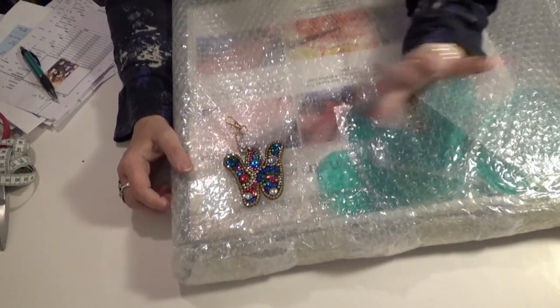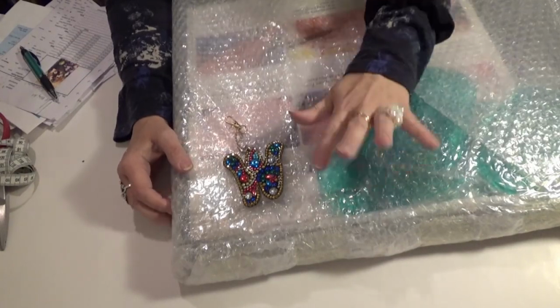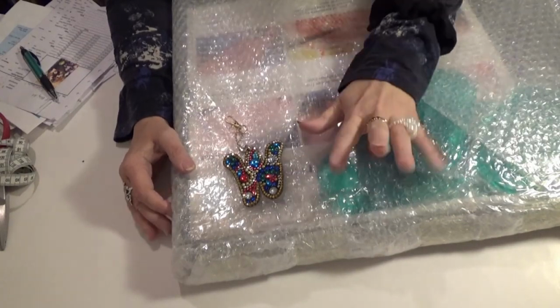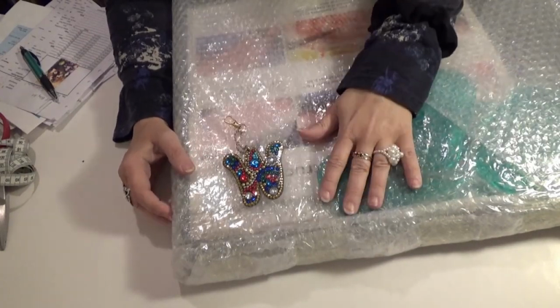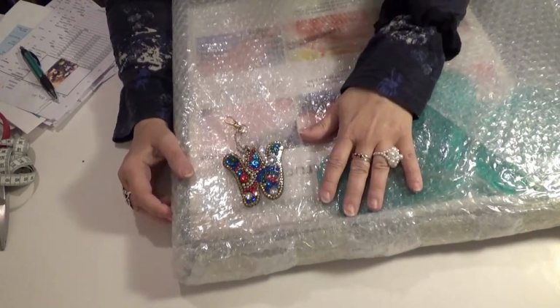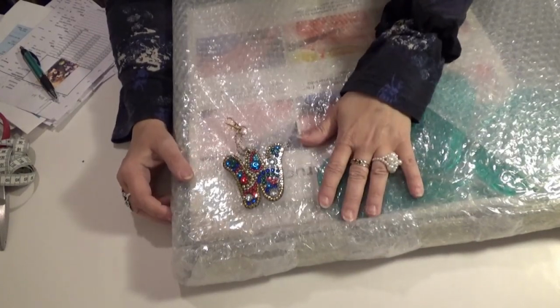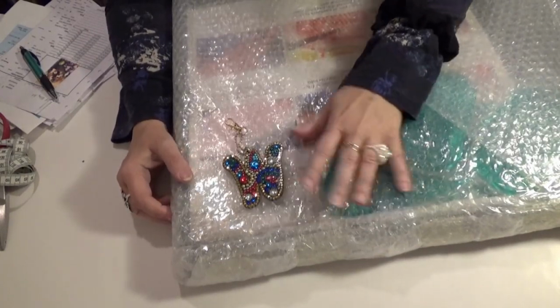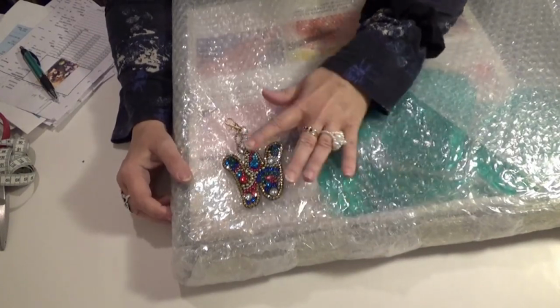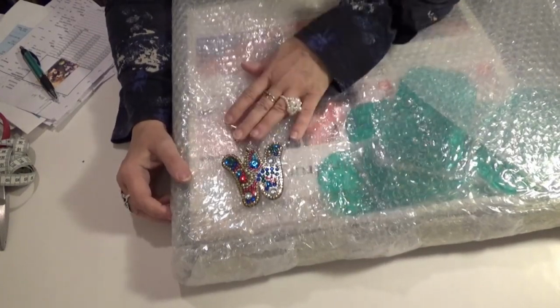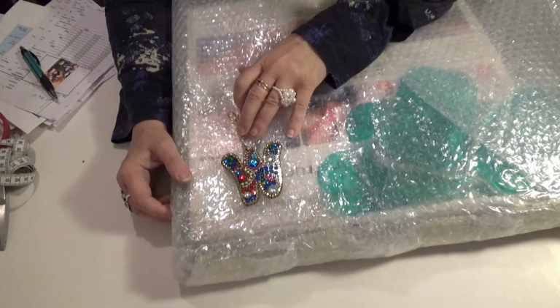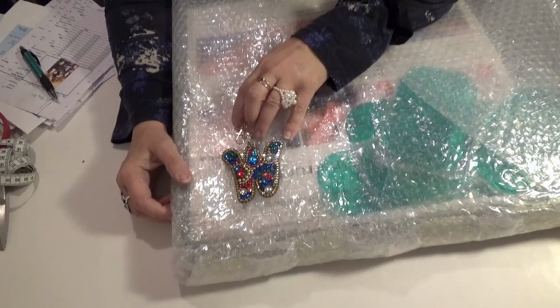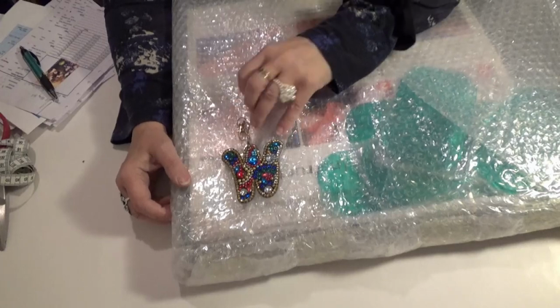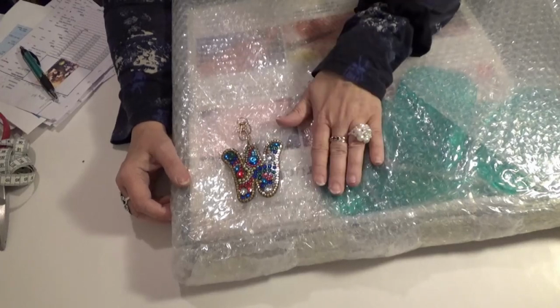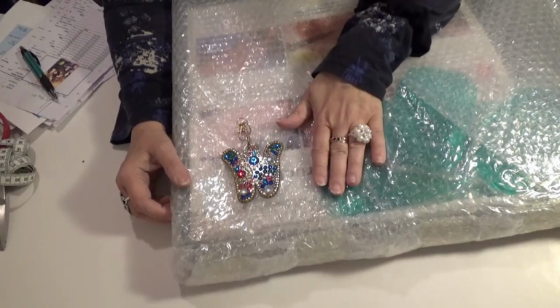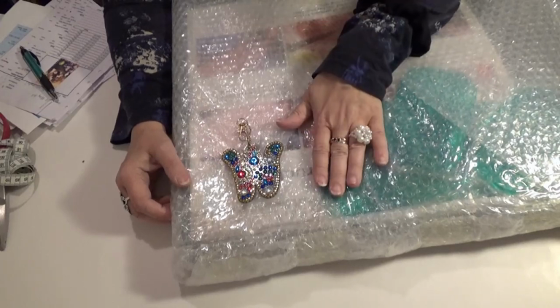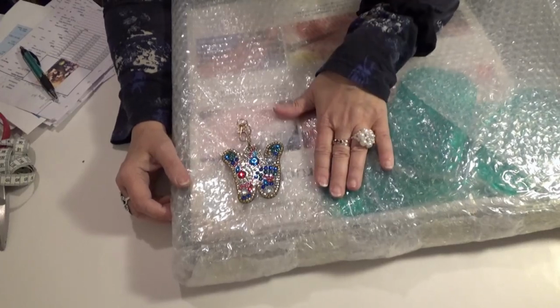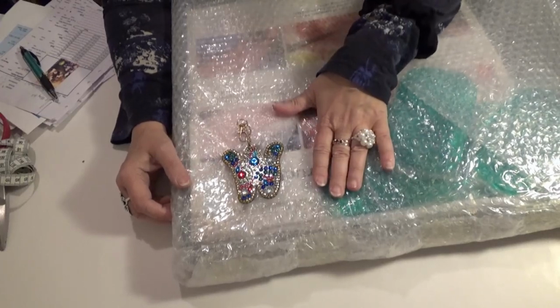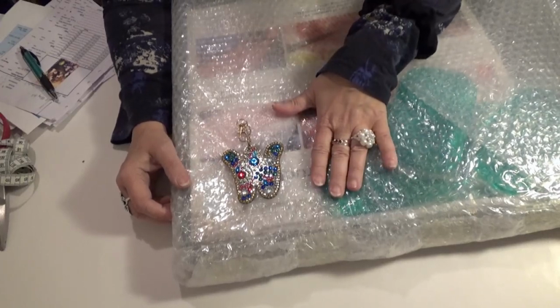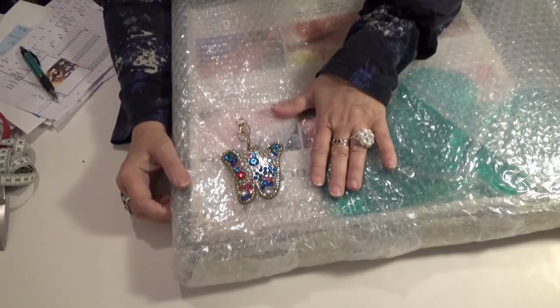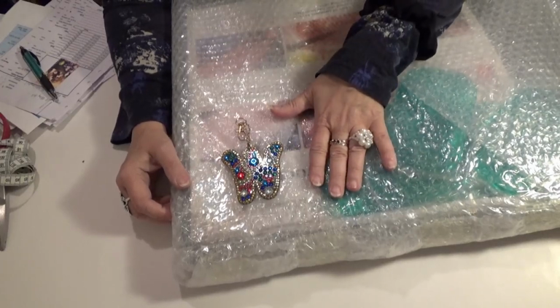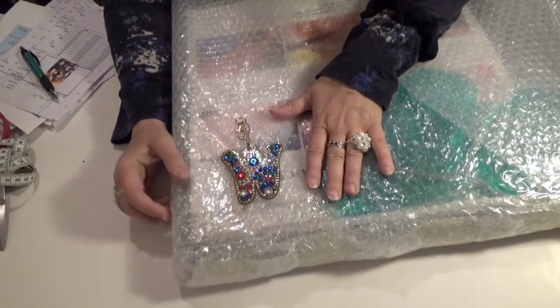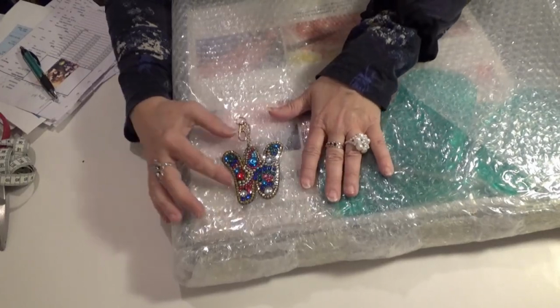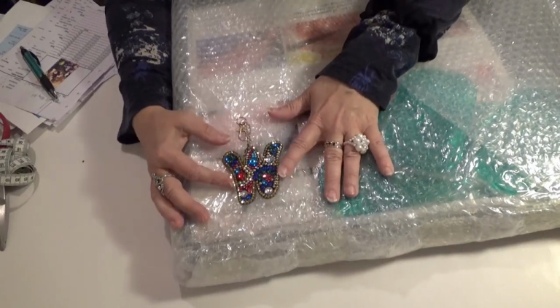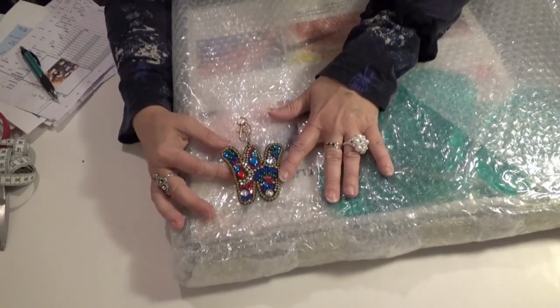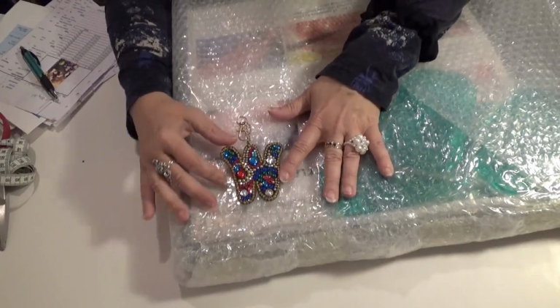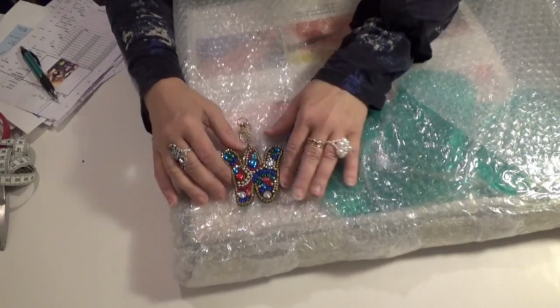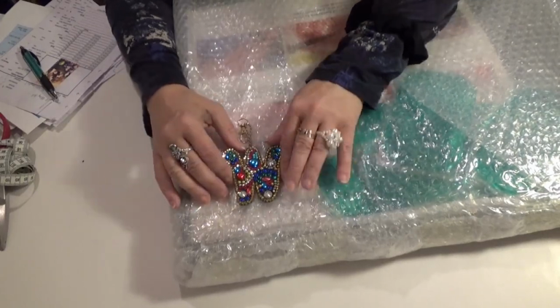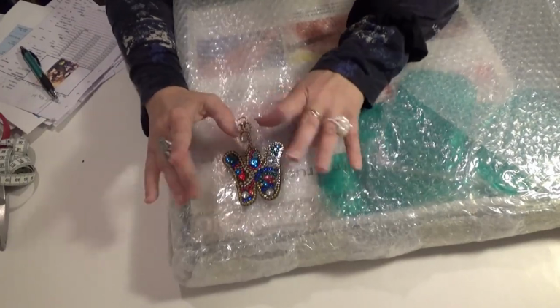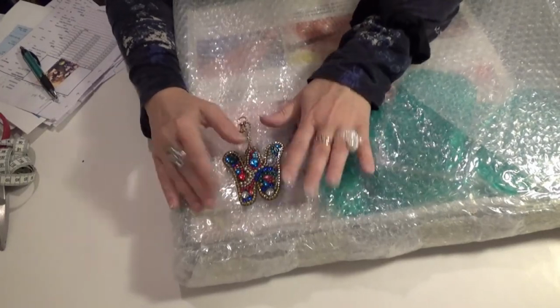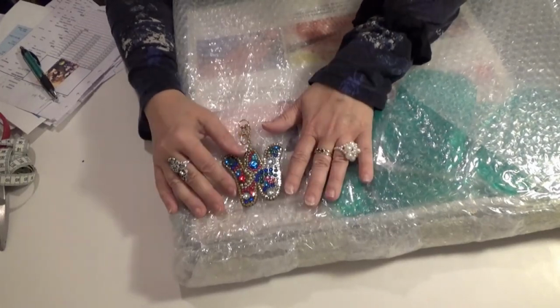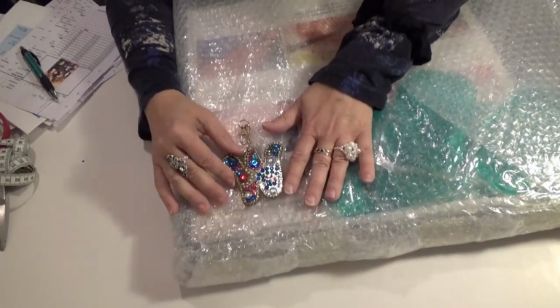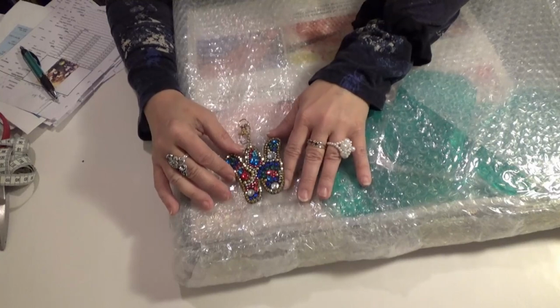Hello Diamond Divas! Welcome to another Wanda's Work Basket for all things creative and crafty, with a little bit of inspiration sprinkled in.